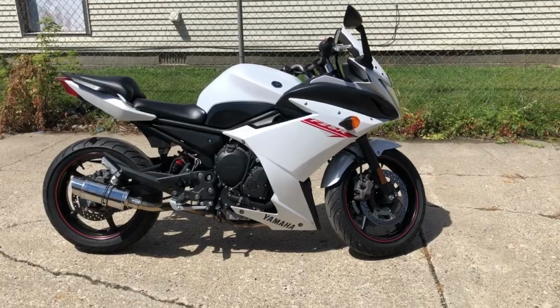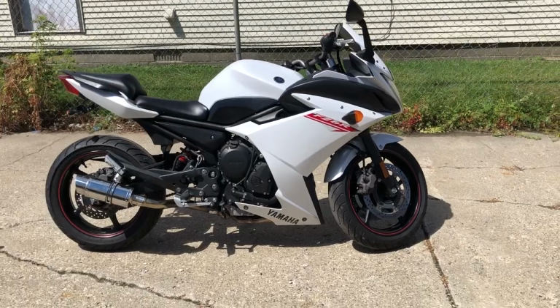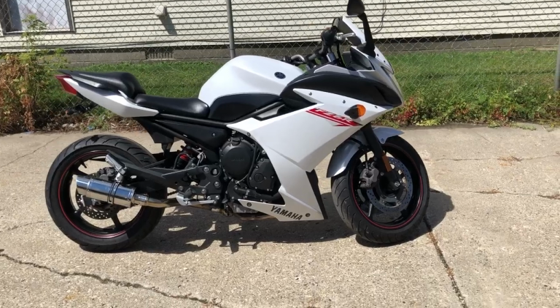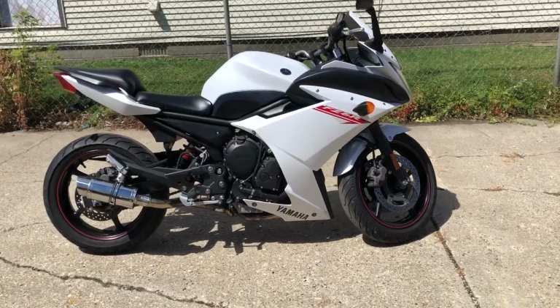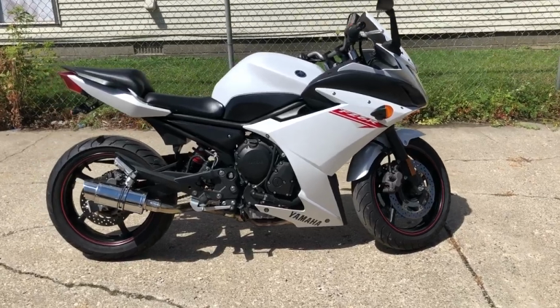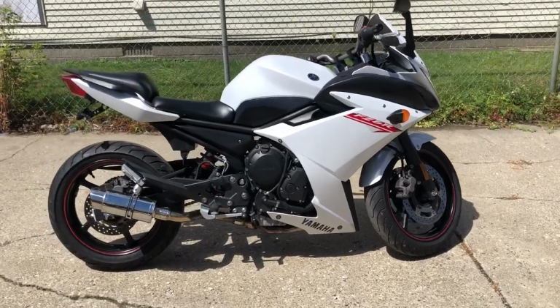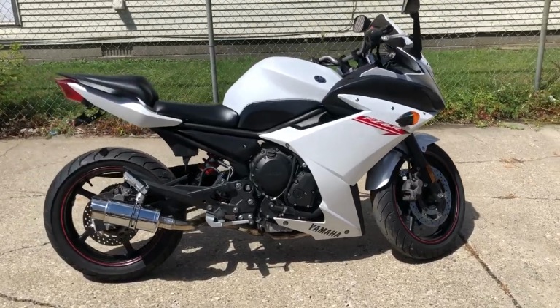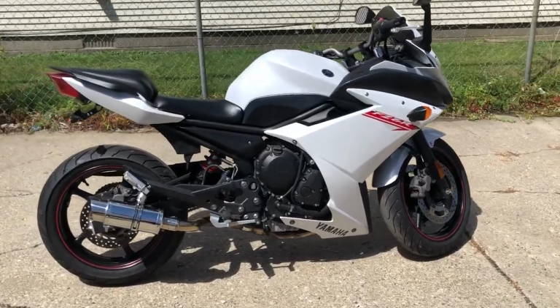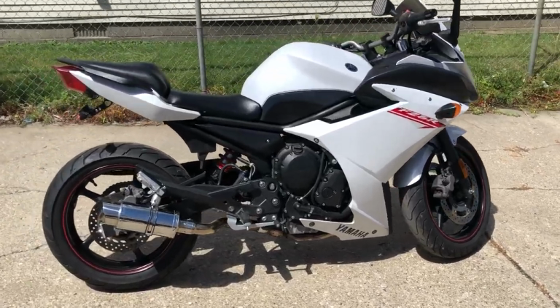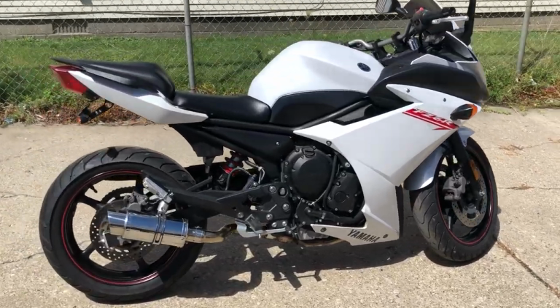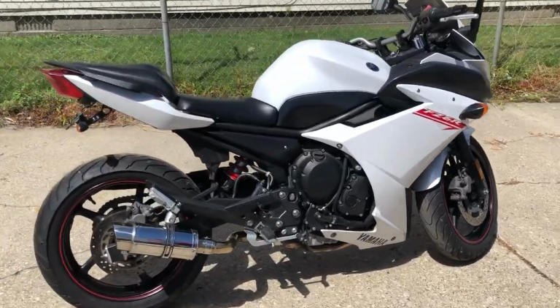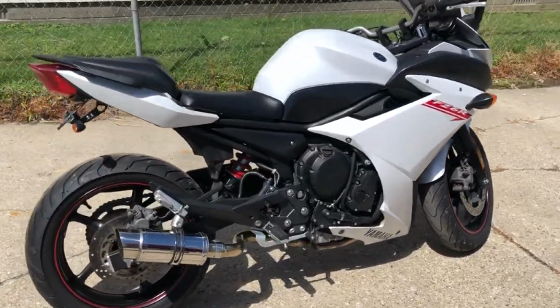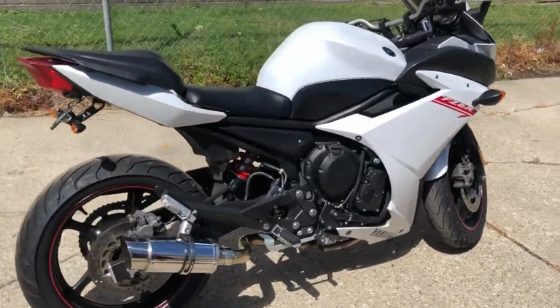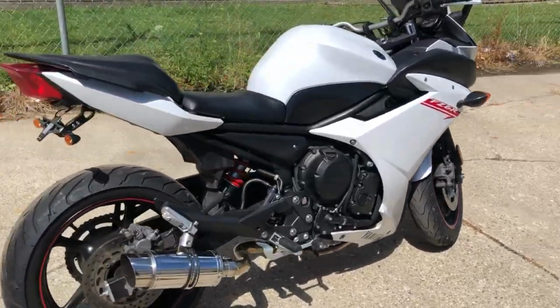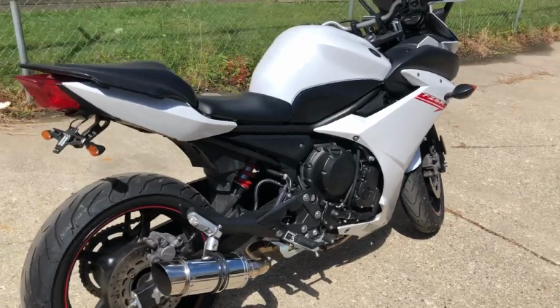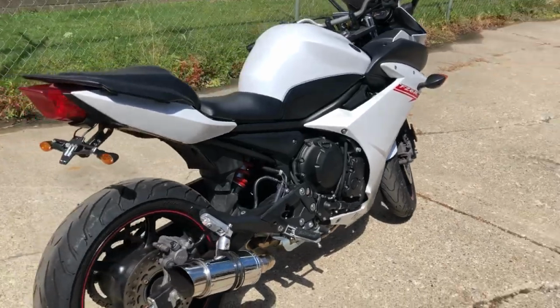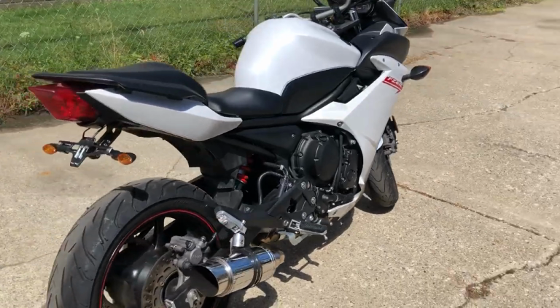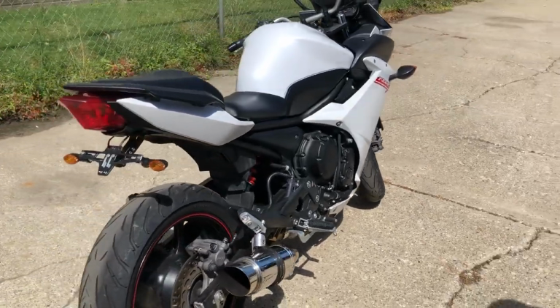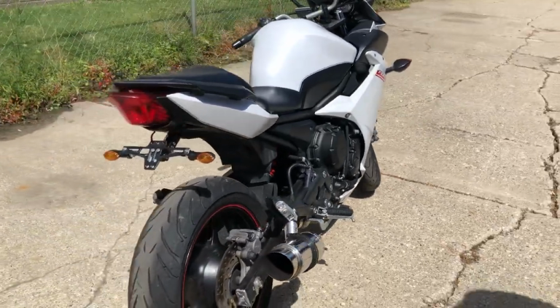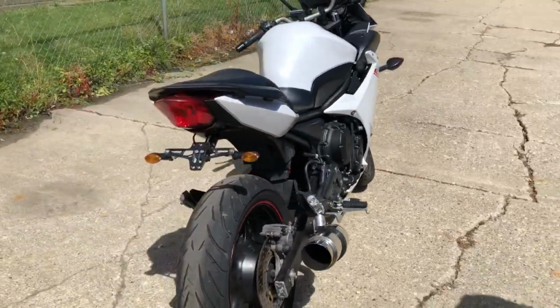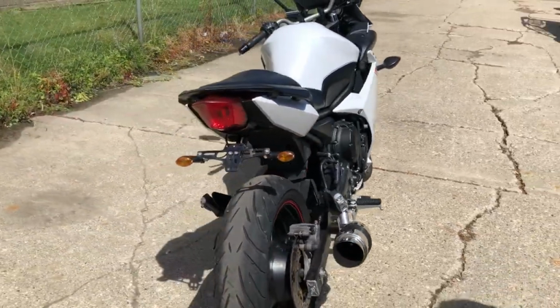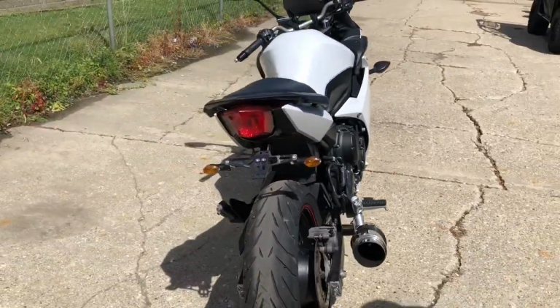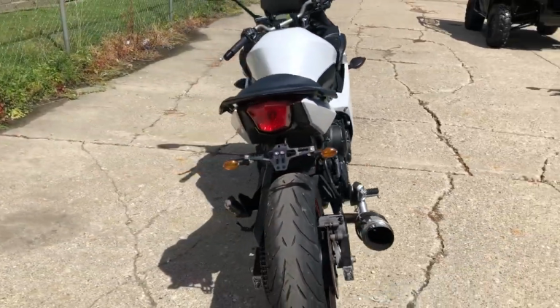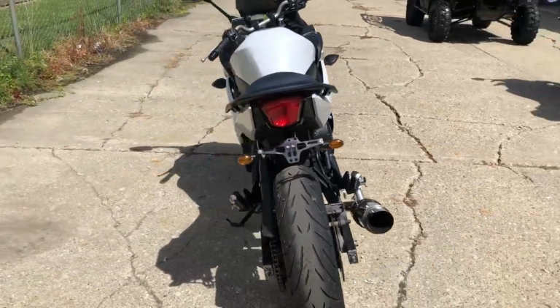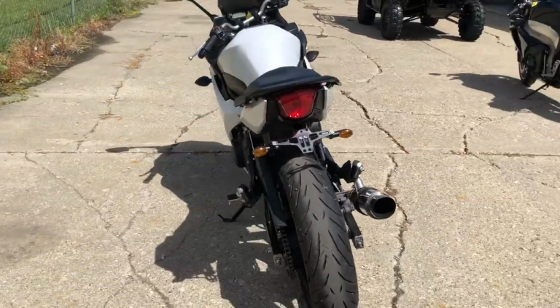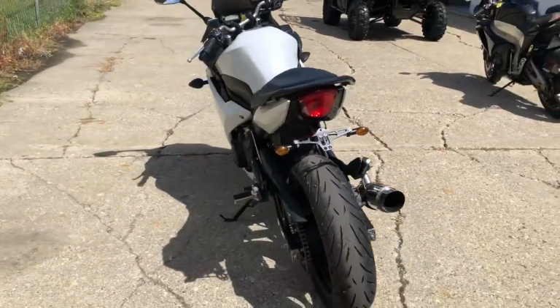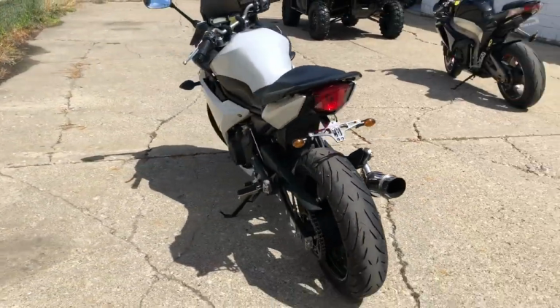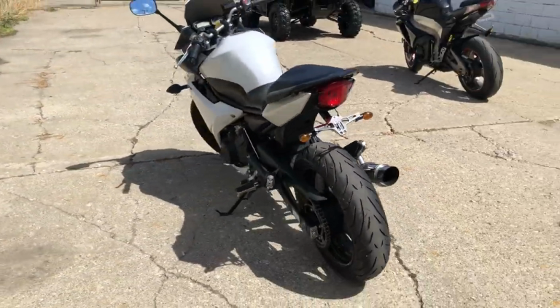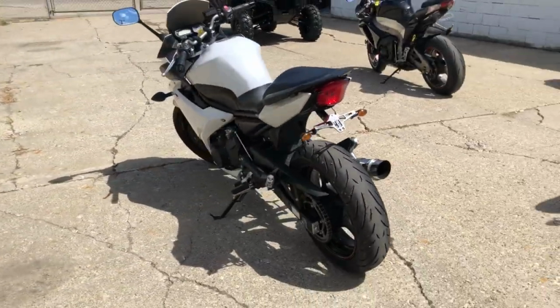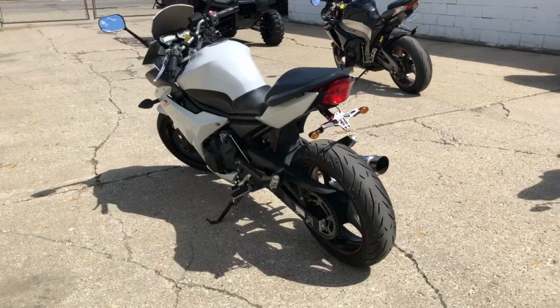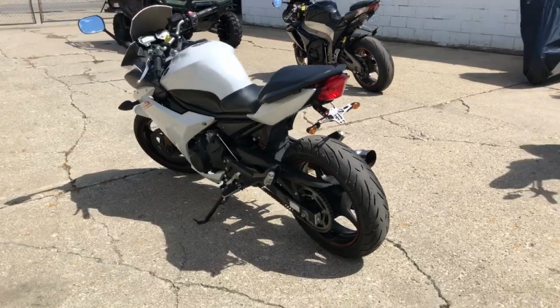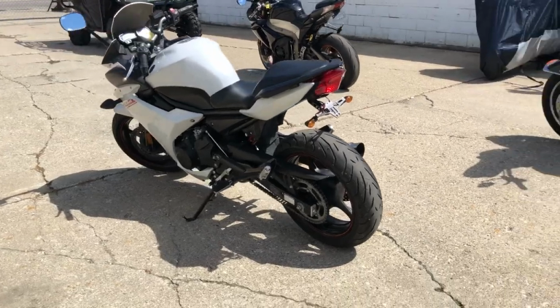Hey guys, ApprovalPowersports.com here. Anybody looking for a nice, cheap starter sport bike, this is it. This is a 2012 FZ6R for sale, only 15,162 miles.